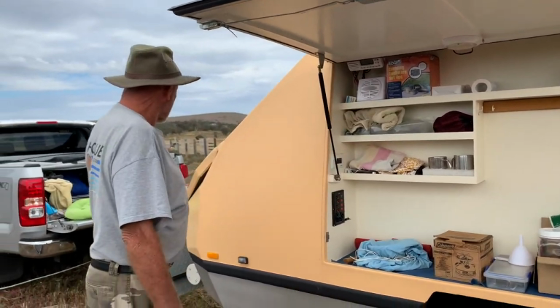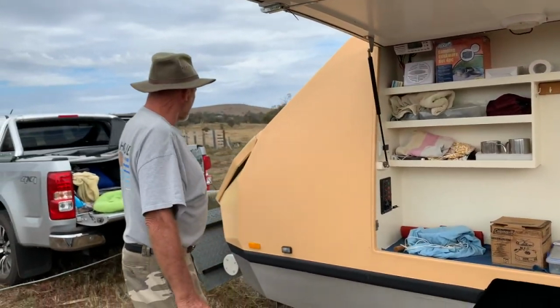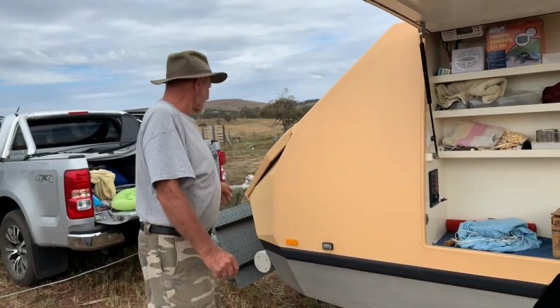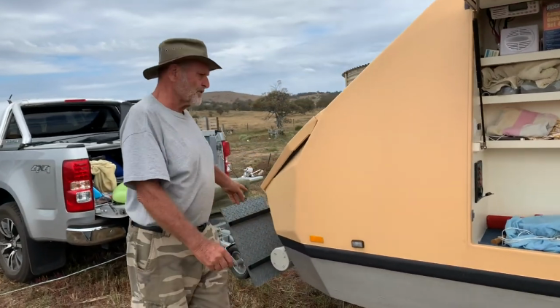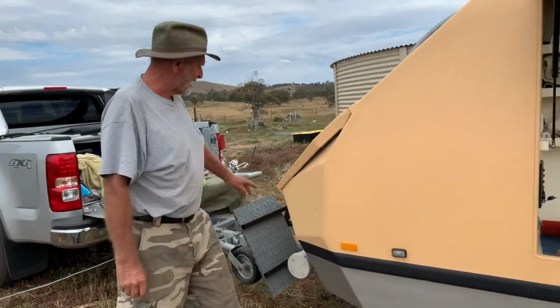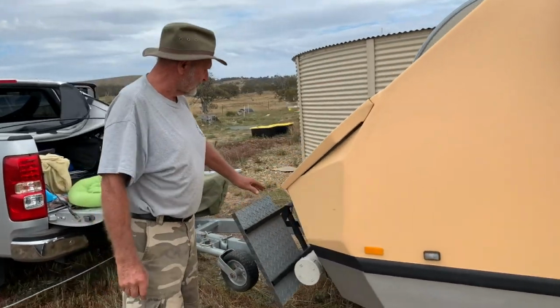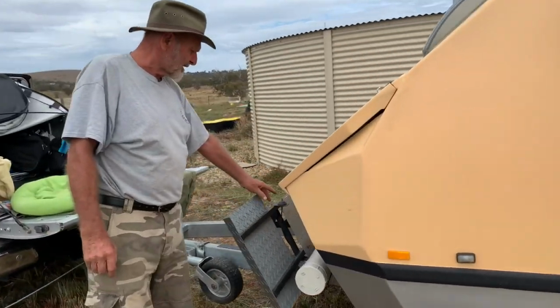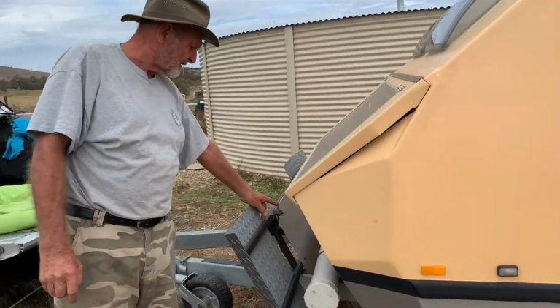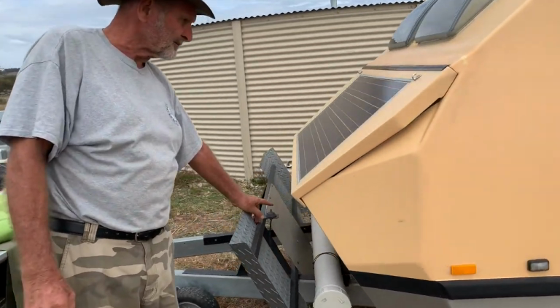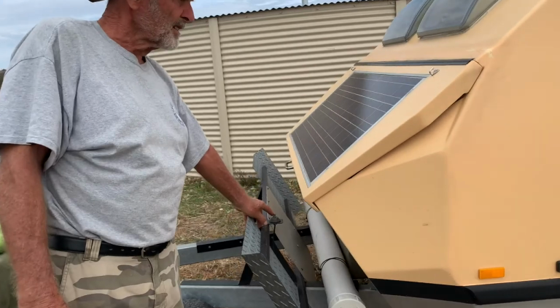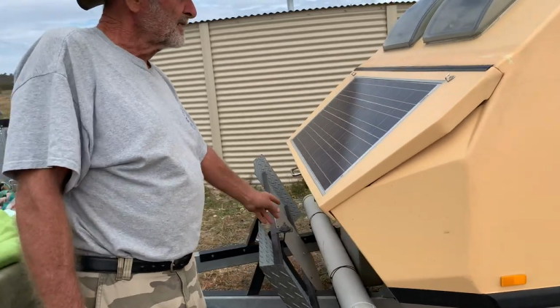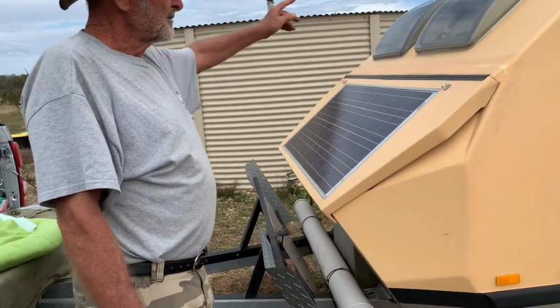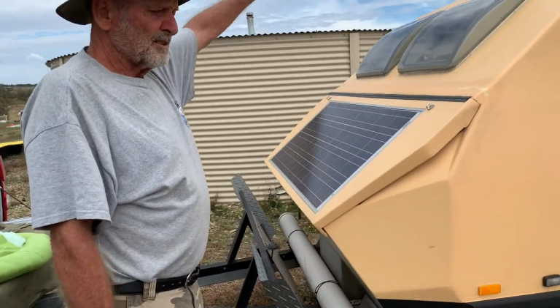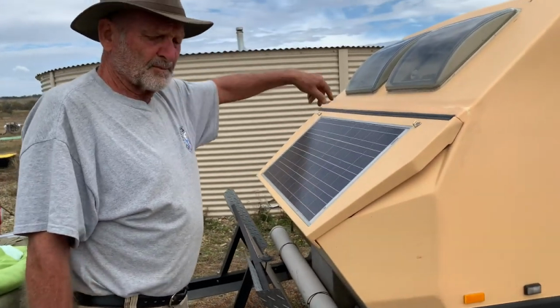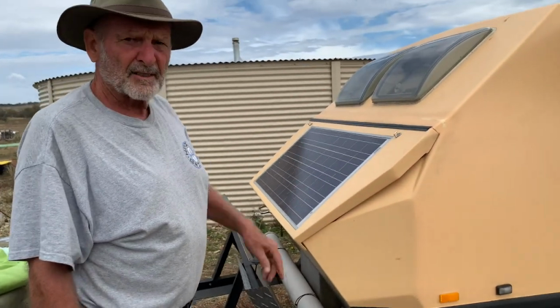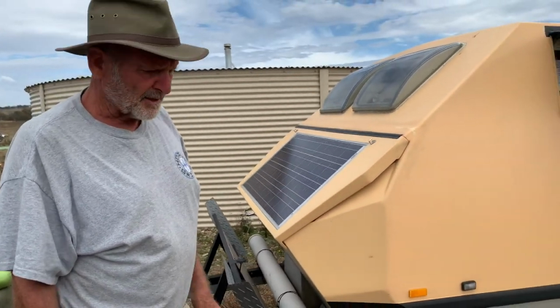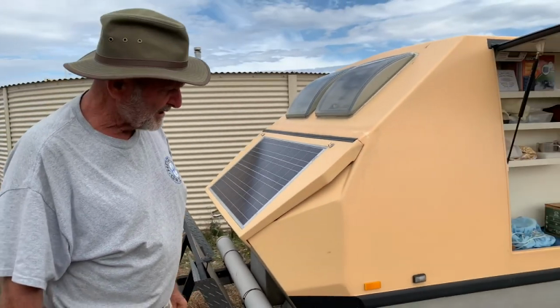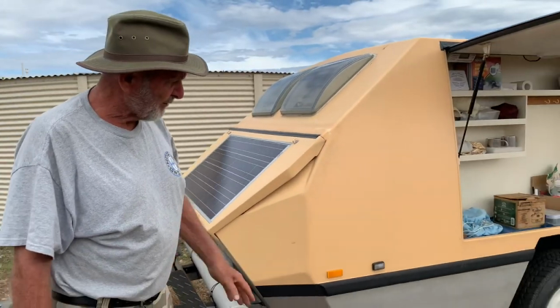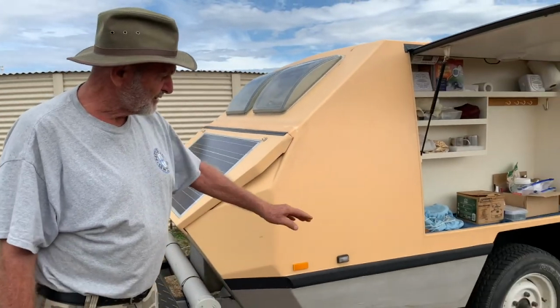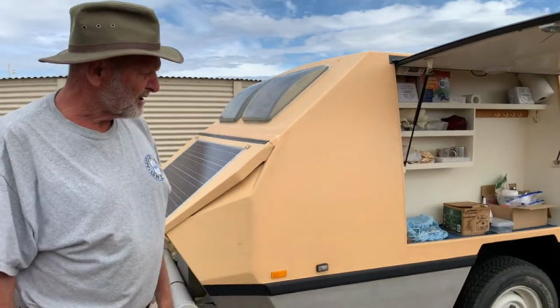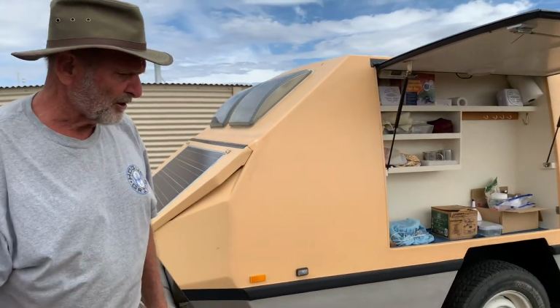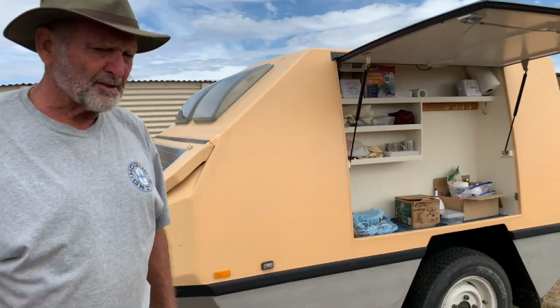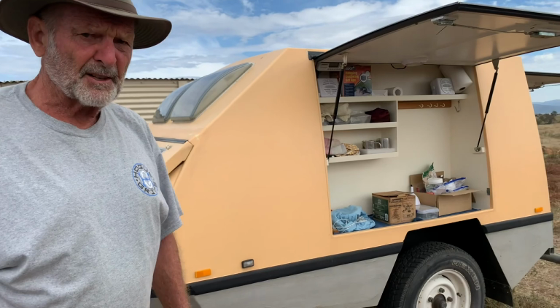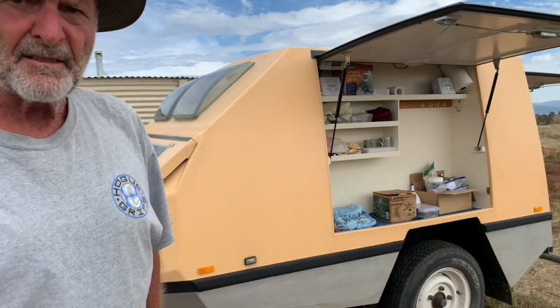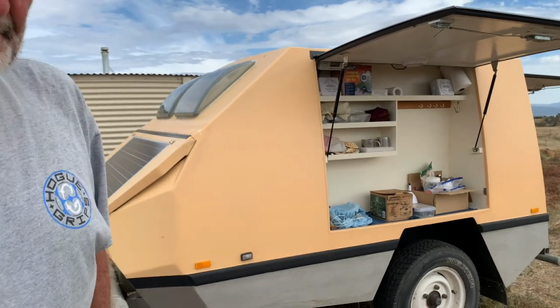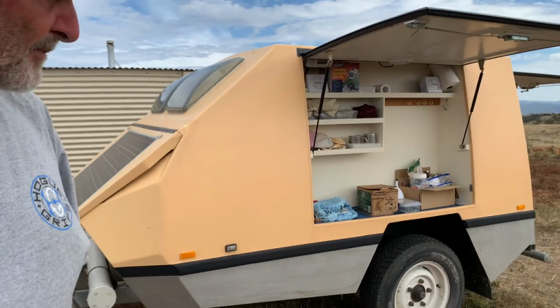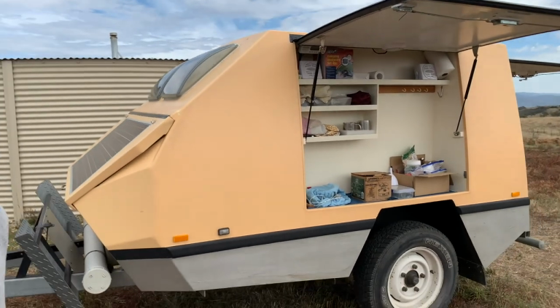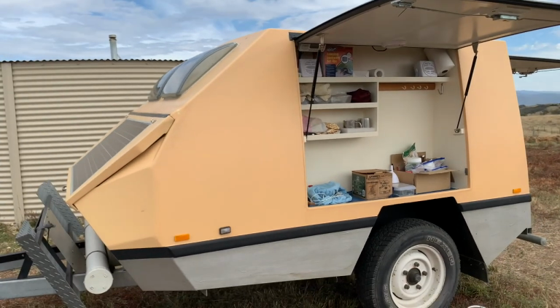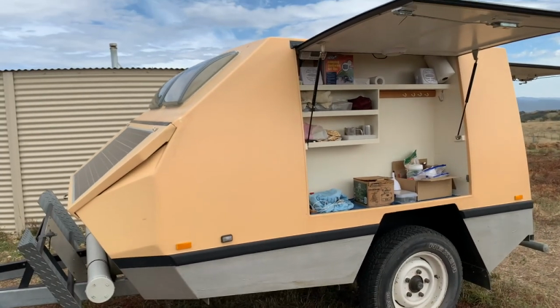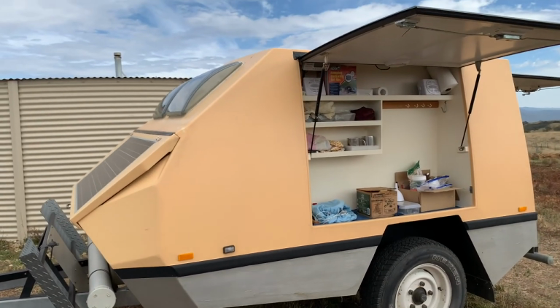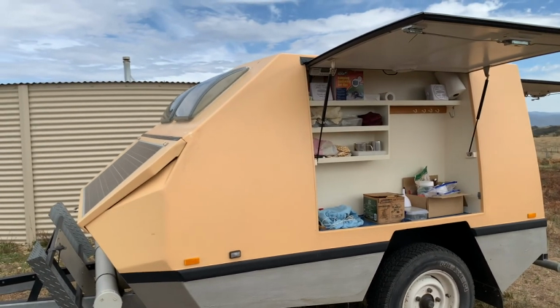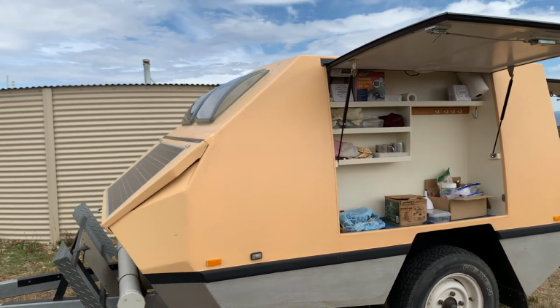And speakers, and a screw-on aerial at the front here — put on a radio aerial — and that's it. Off-road tyres, off-road suspension. That is amazing! And how much did it cost to make?